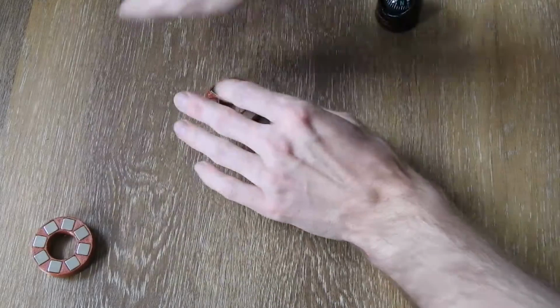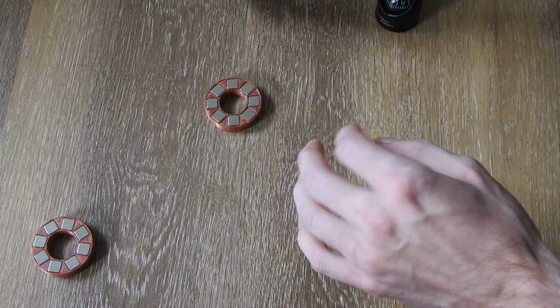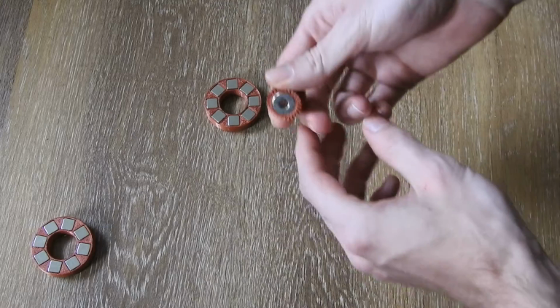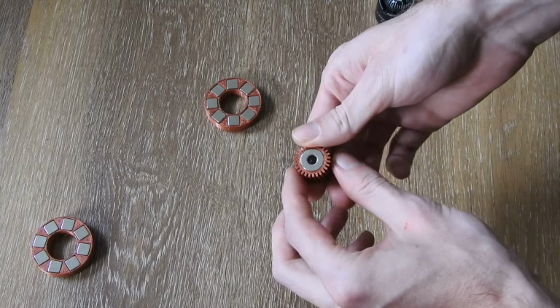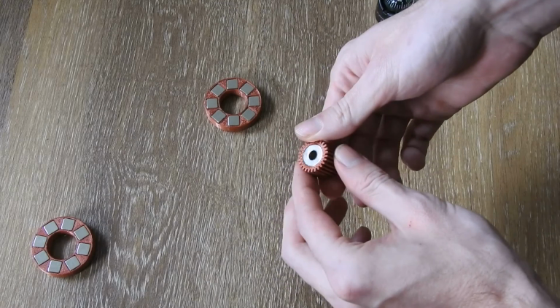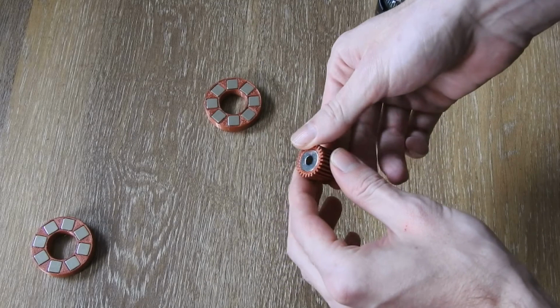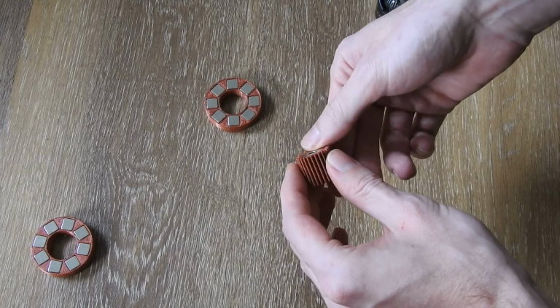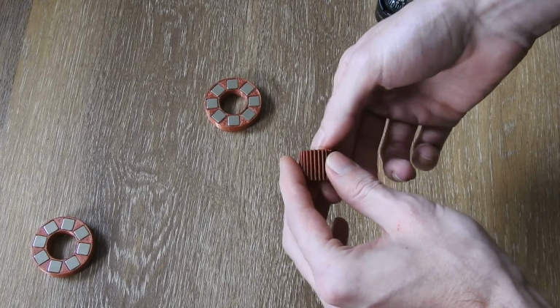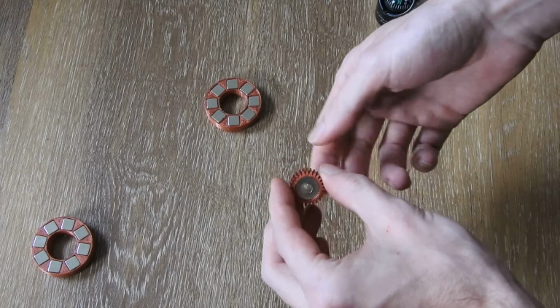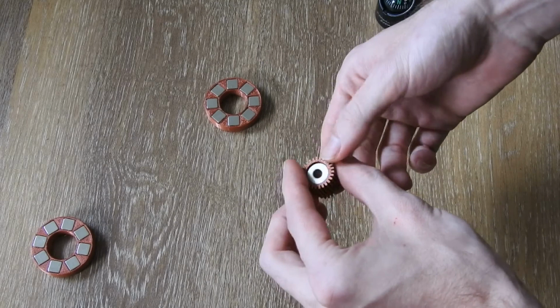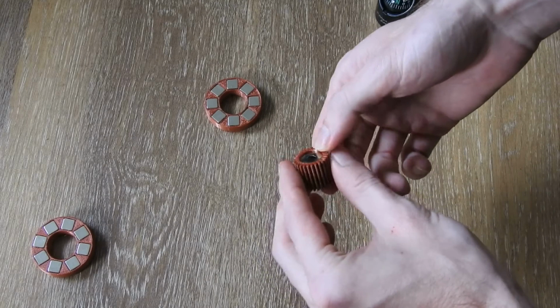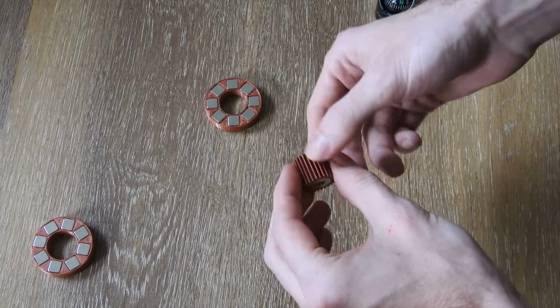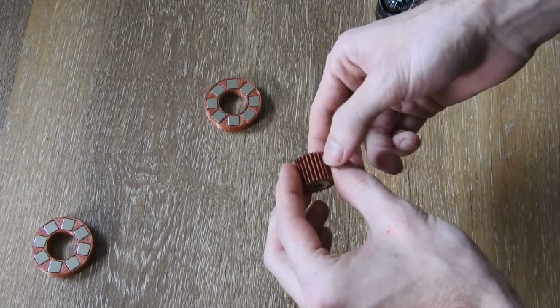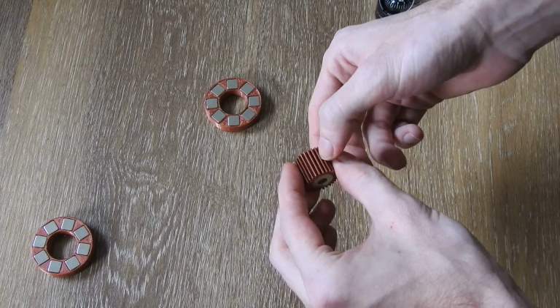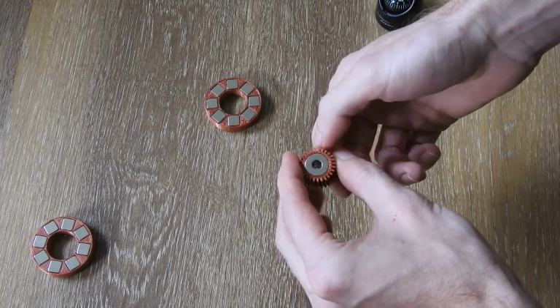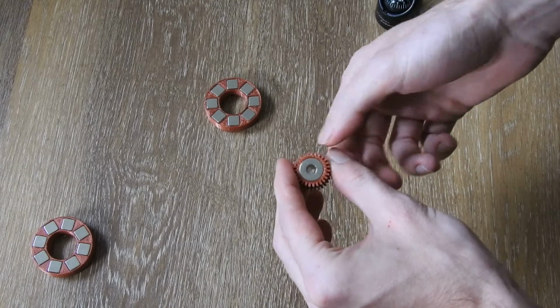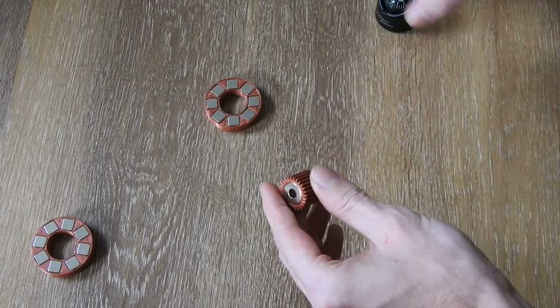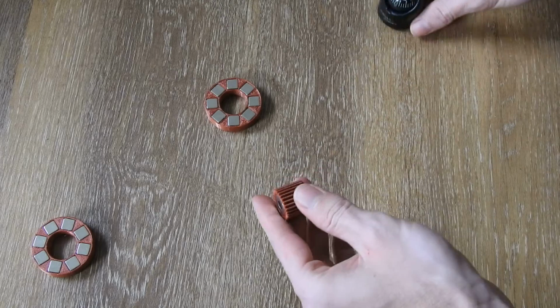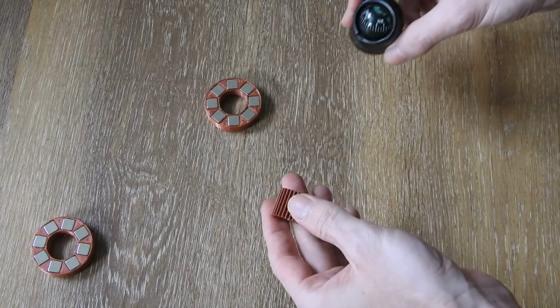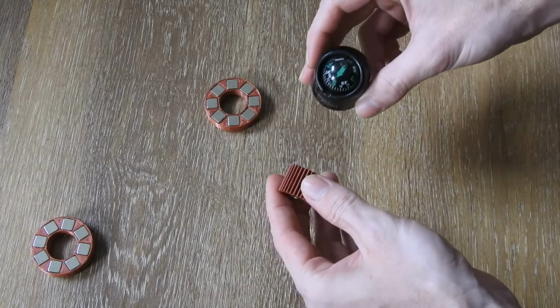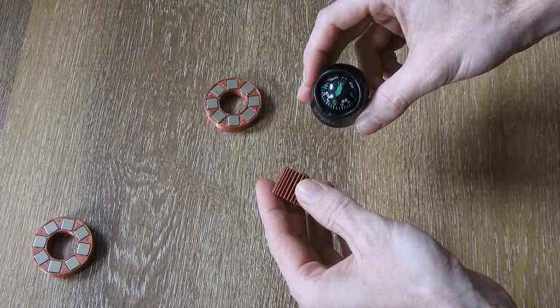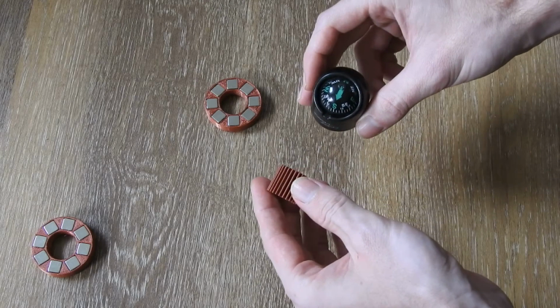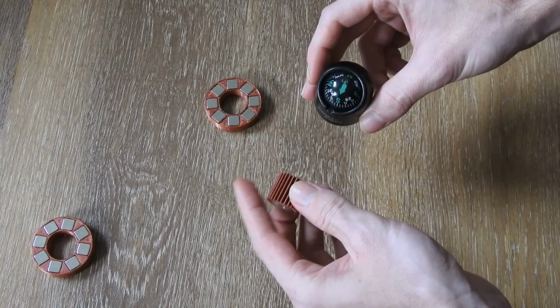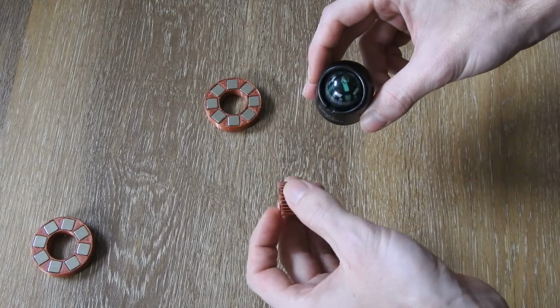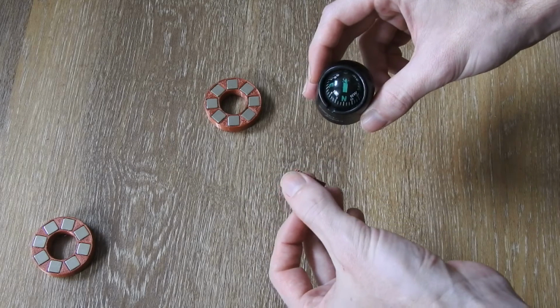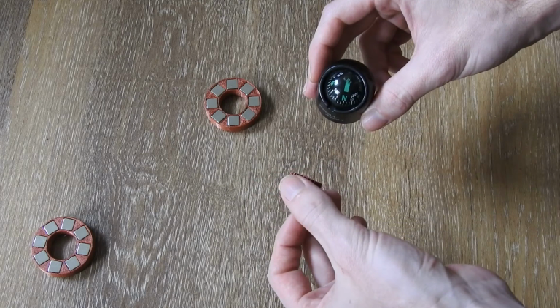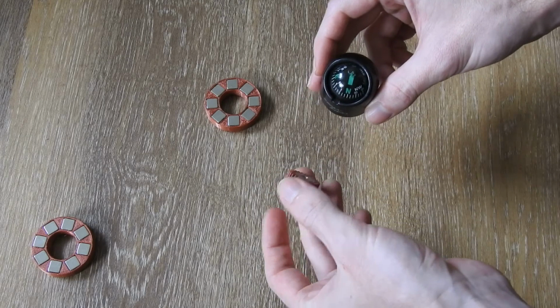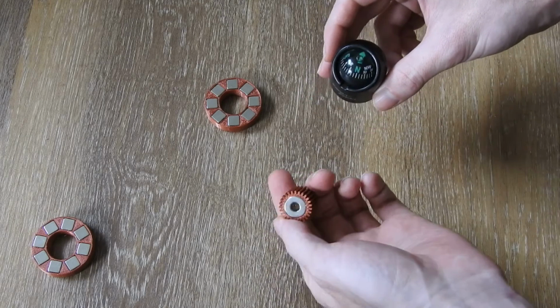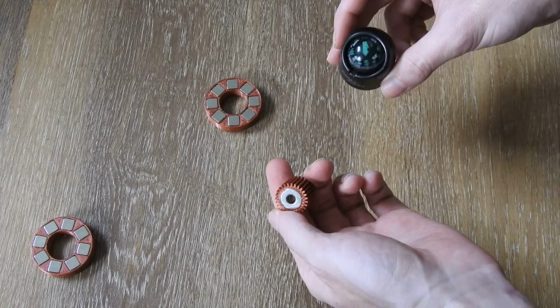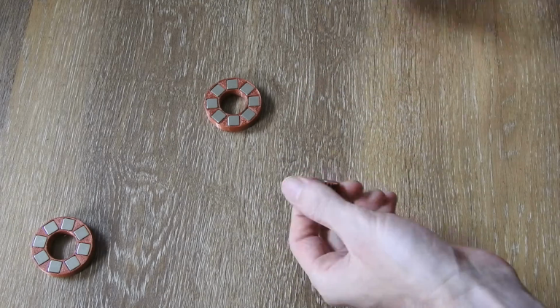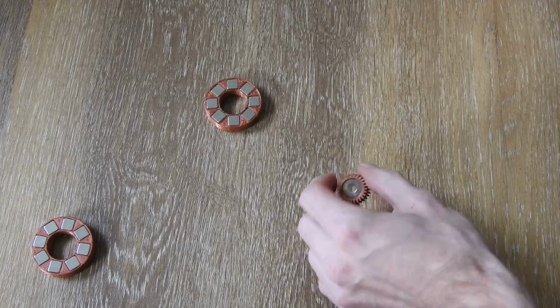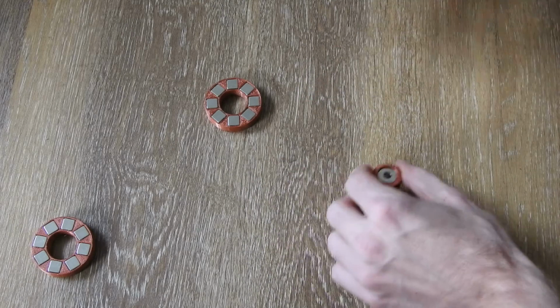Right here we have just a stack of ring magnets with a plastic spacer. We have south pole here and north pole here — just a regular ring magnet.